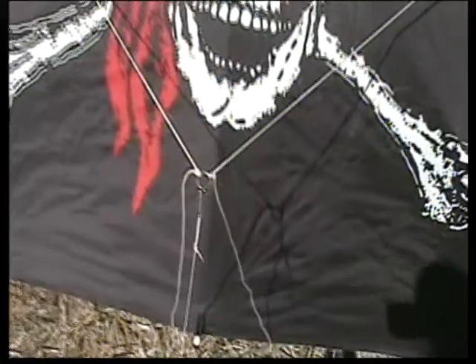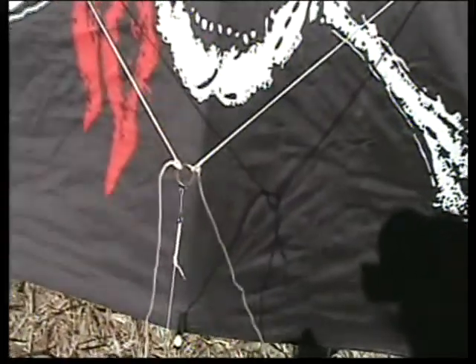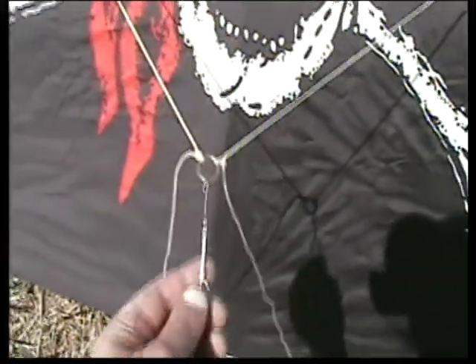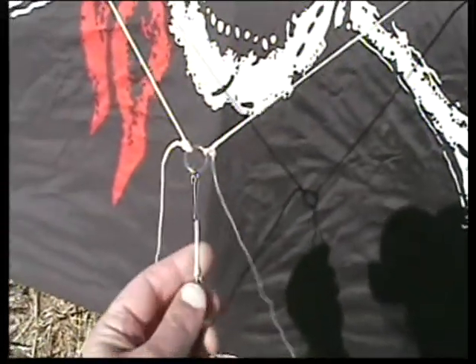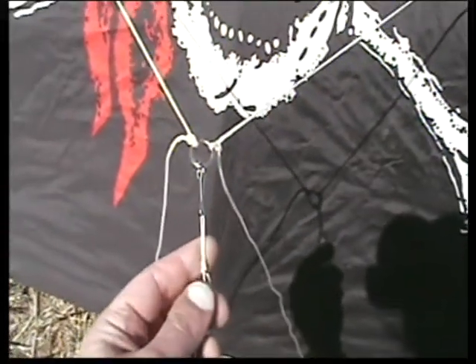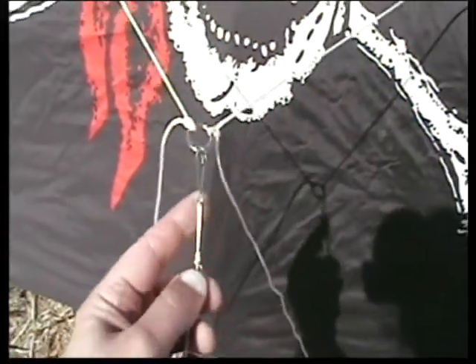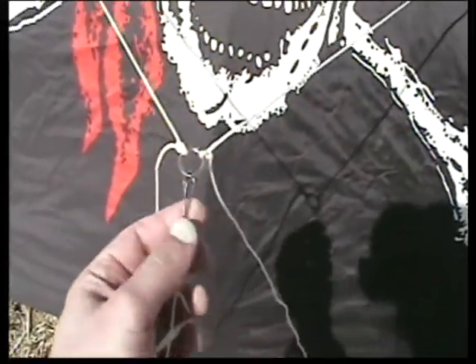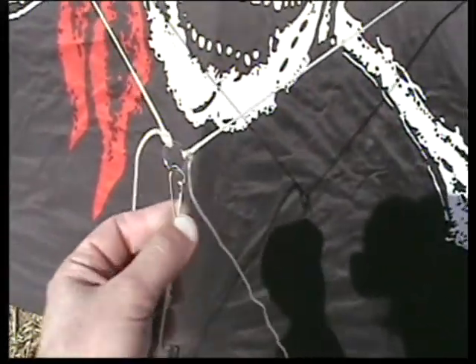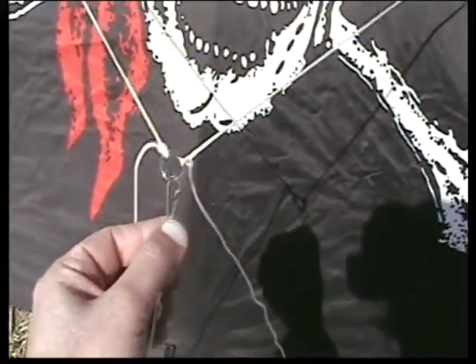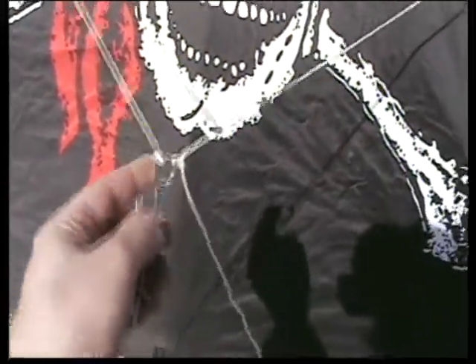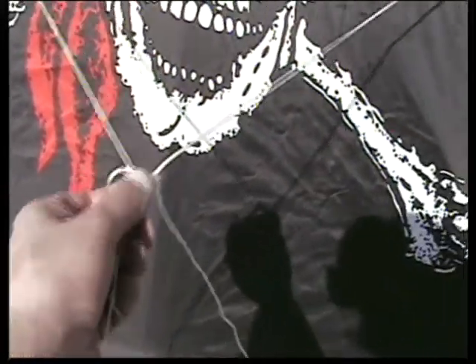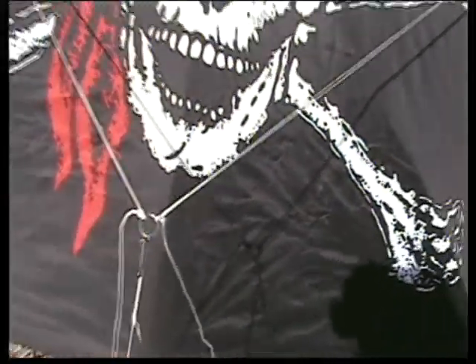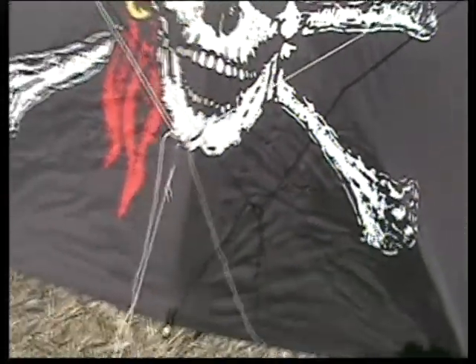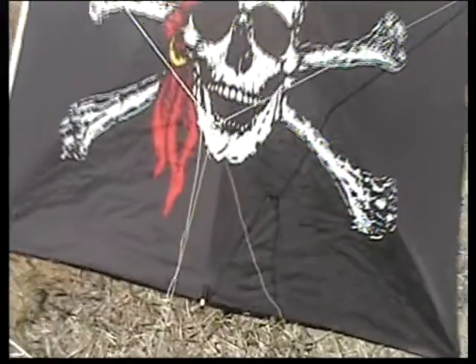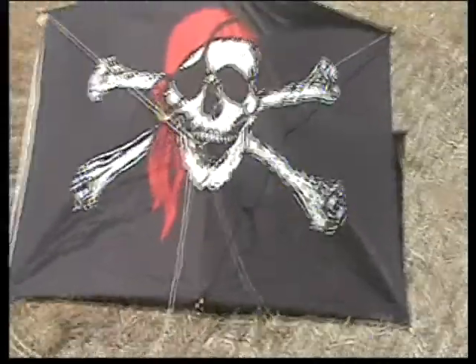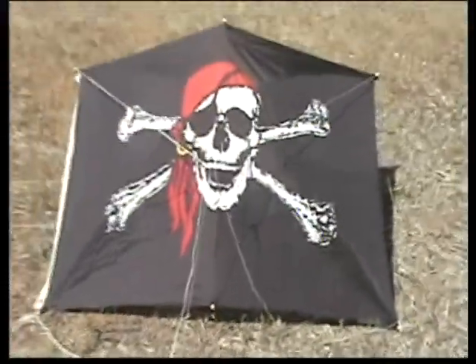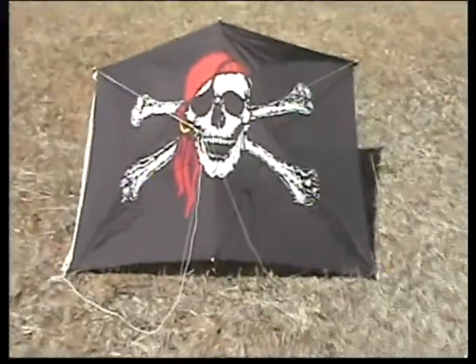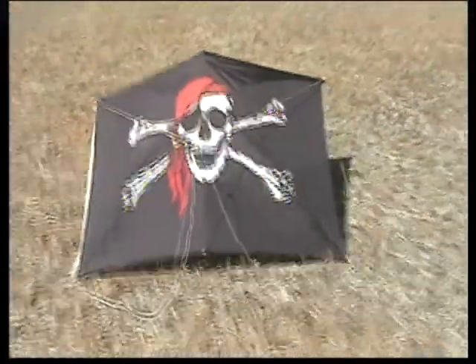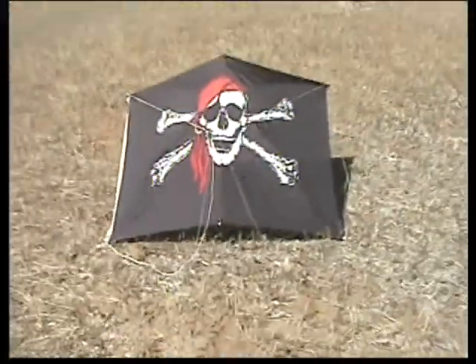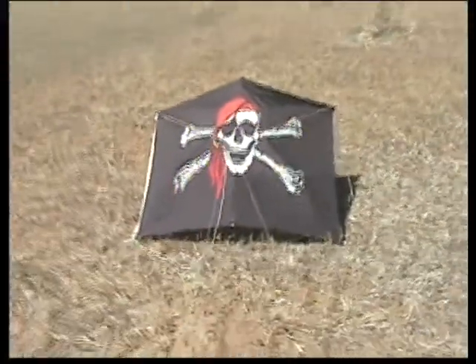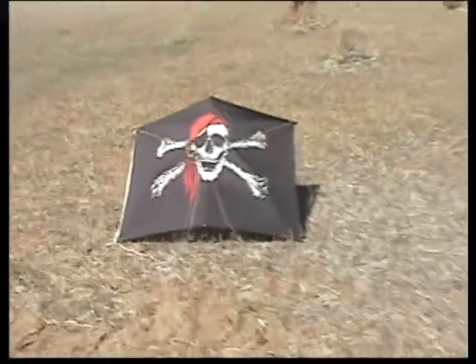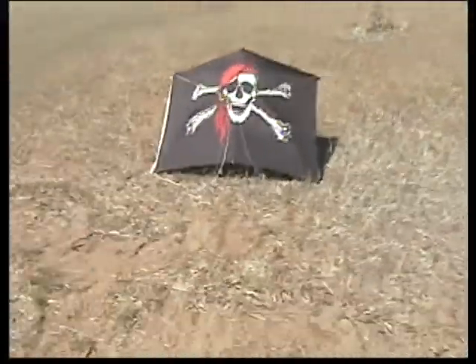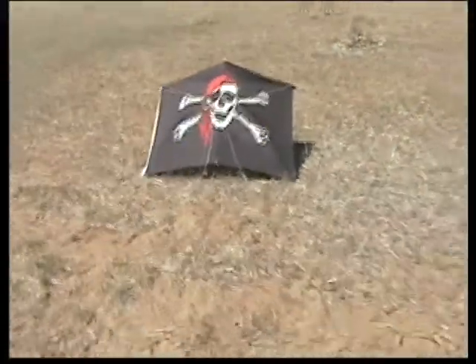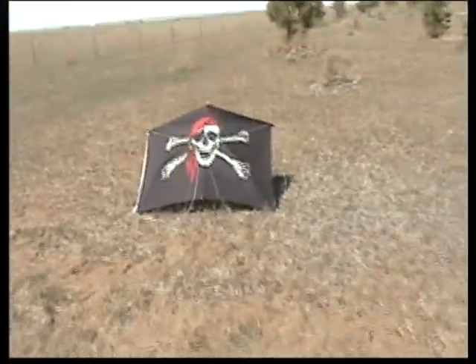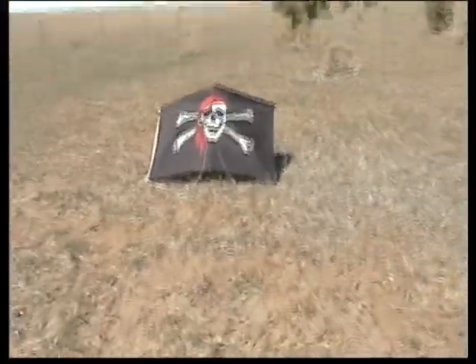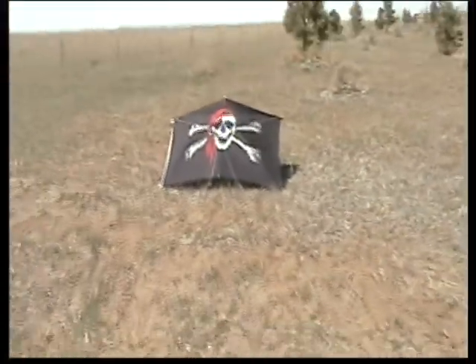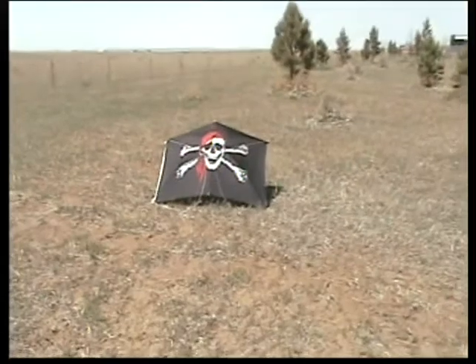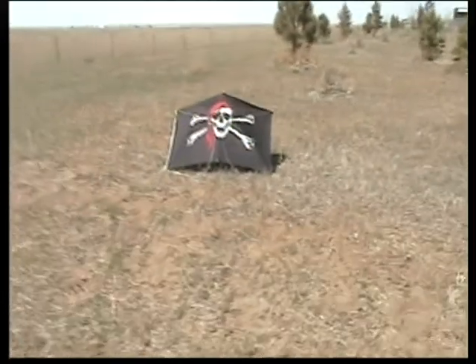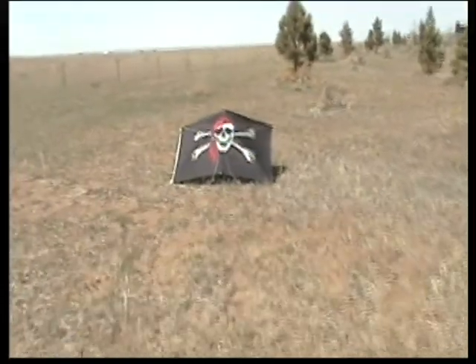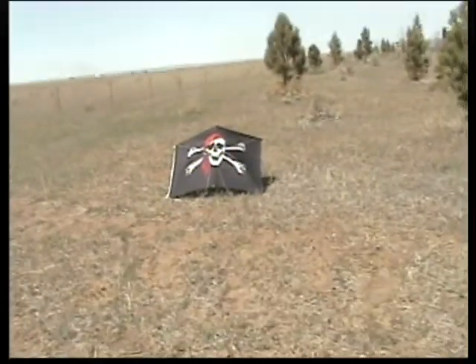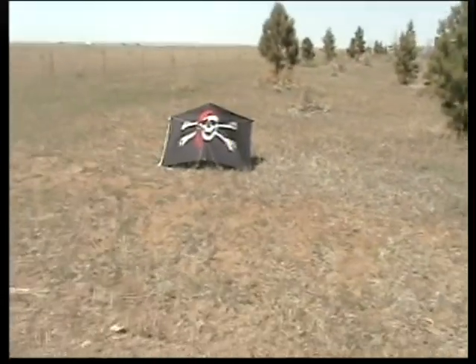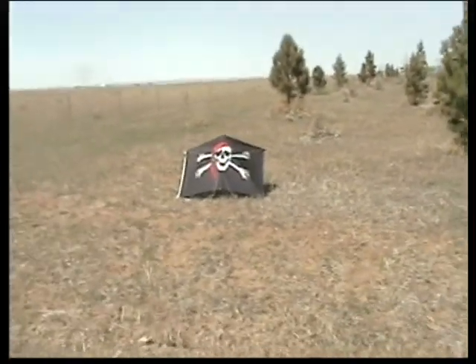Attach your fly line. The fly line is the one with the handle. Attach it to the loop — the bridle — and back up a few yards to self-launch this kite.